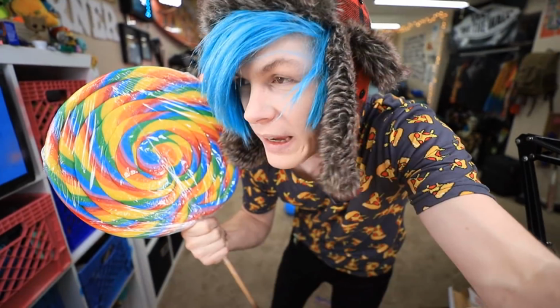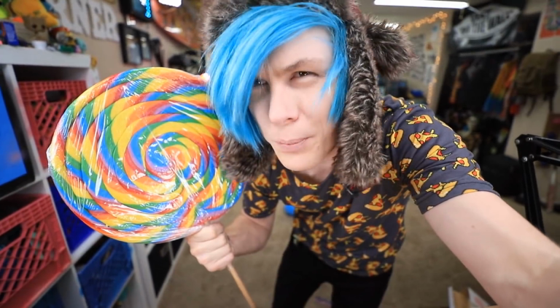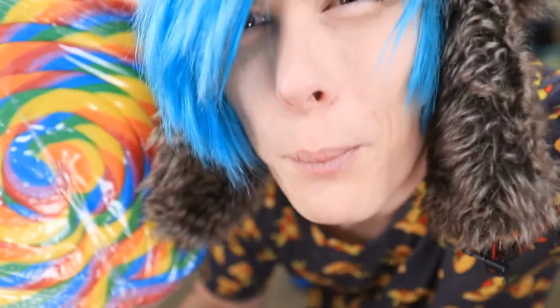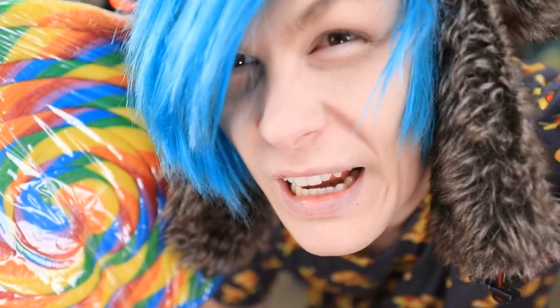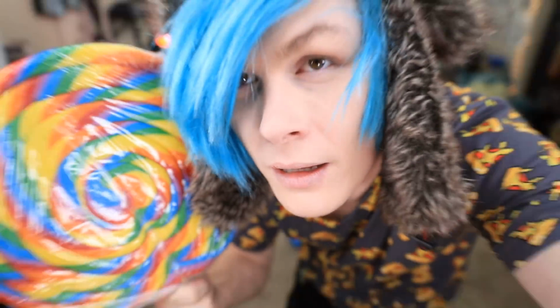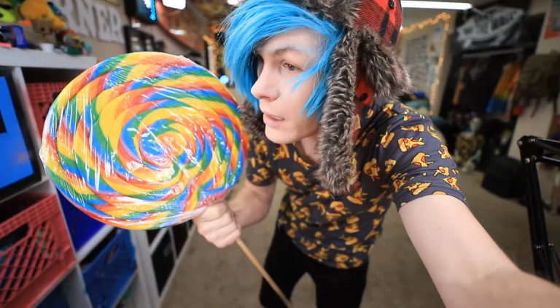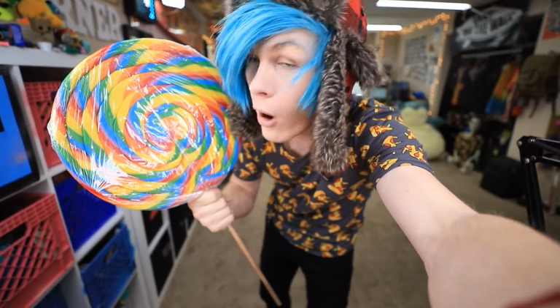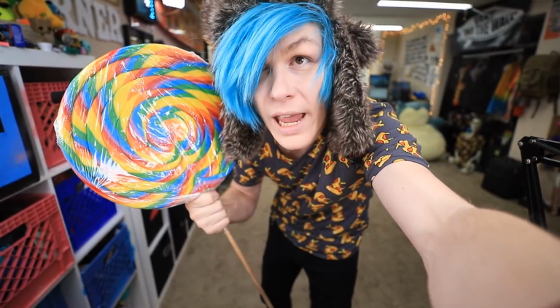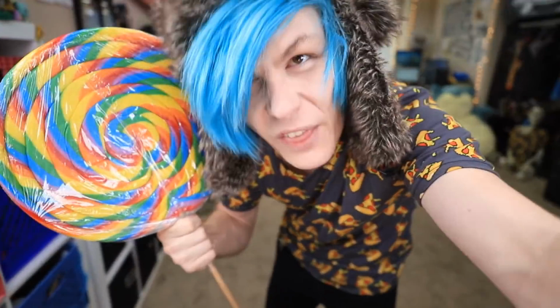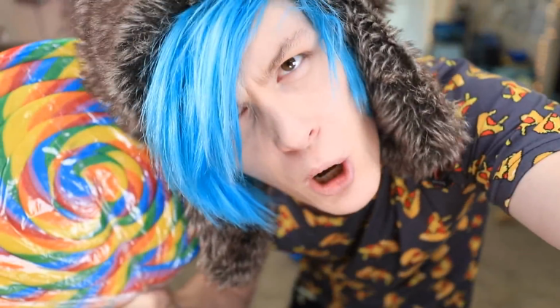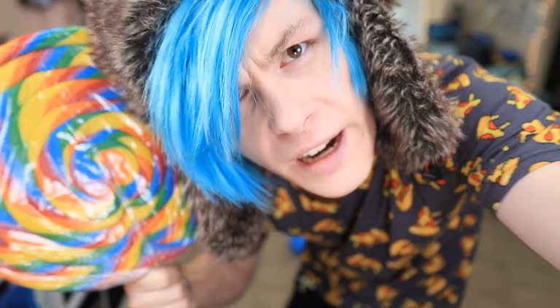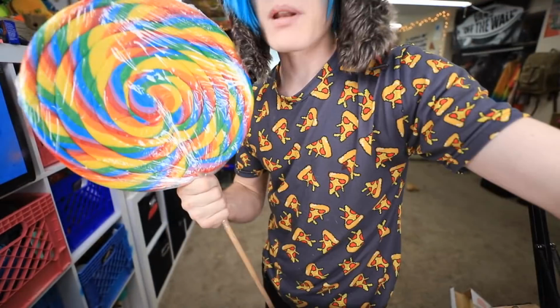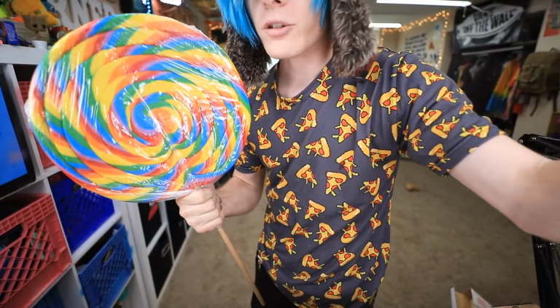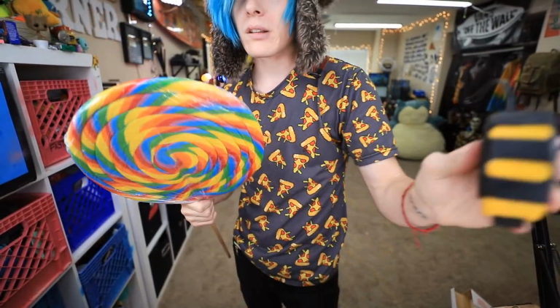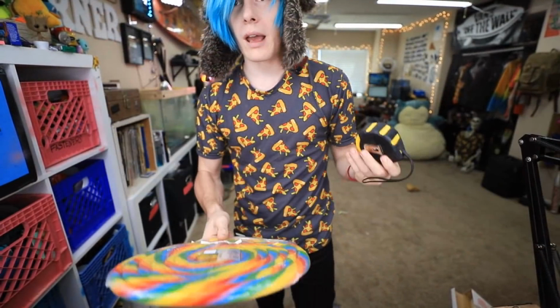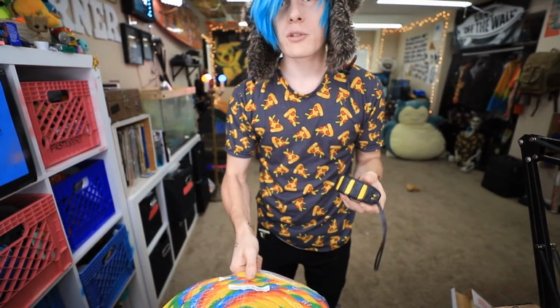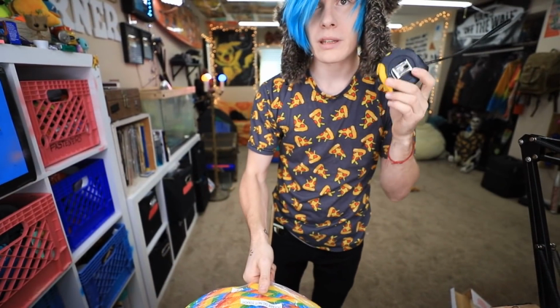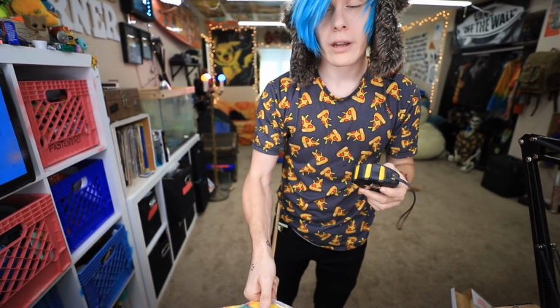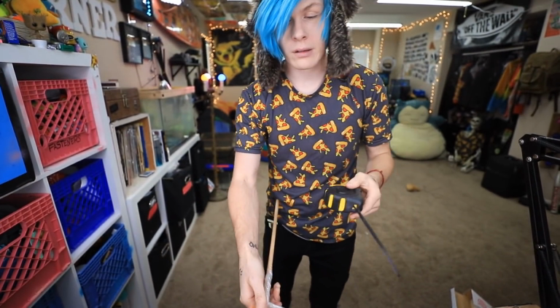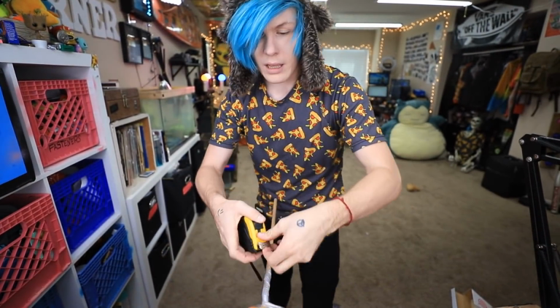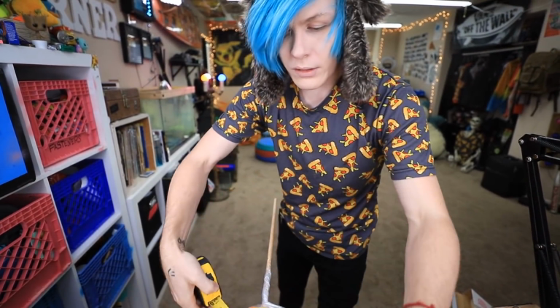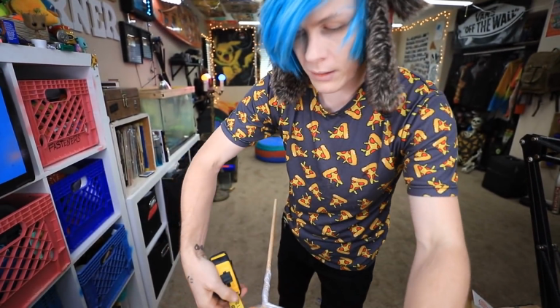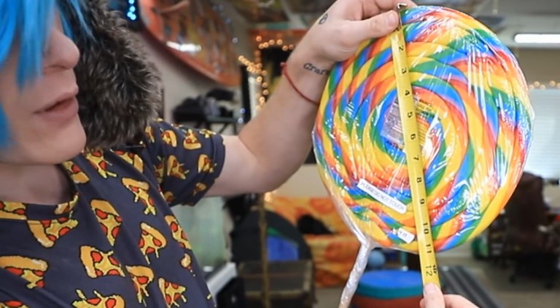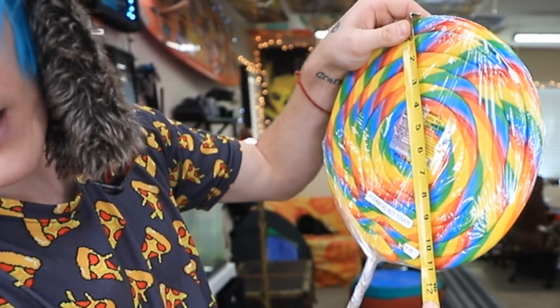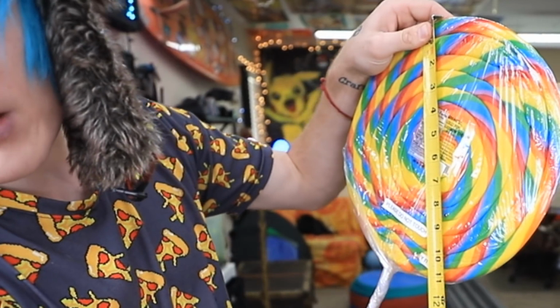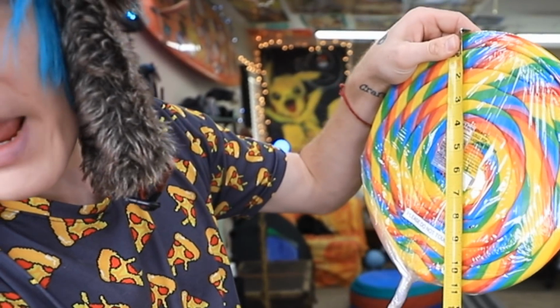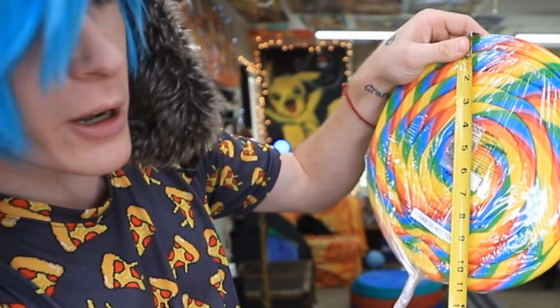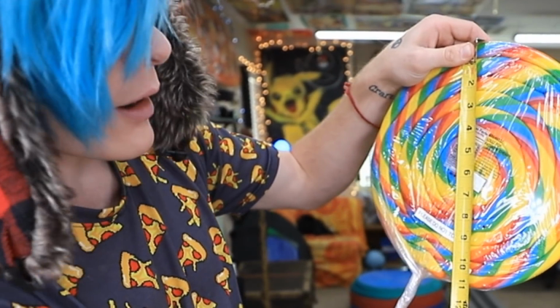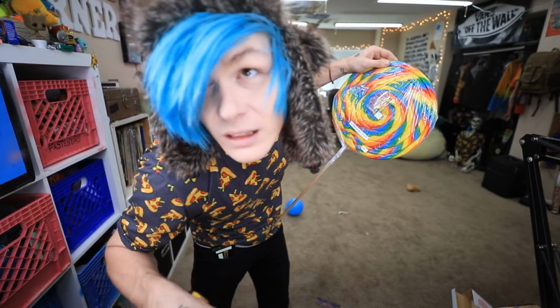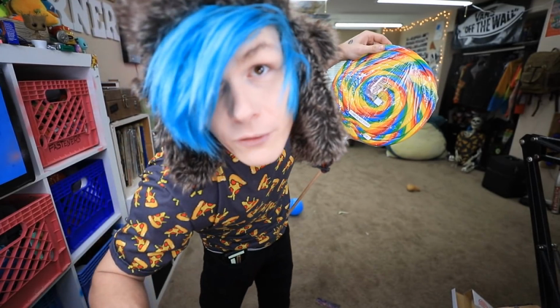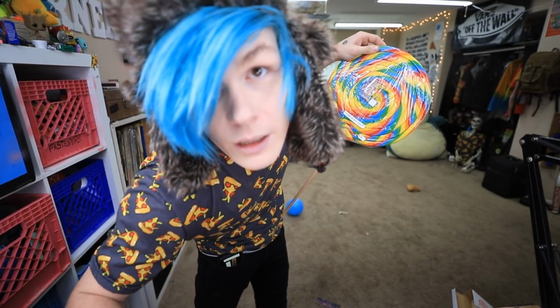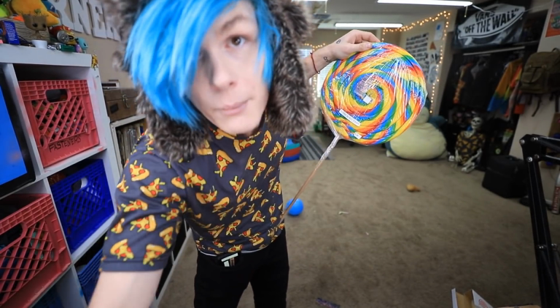She was like, it's as big as a plate. And I'm like, okay, that's perfect. I'm gonna measure this cause I'm genuinely curious. It is 11 inches in diameter. That's a big fricking lollipop.